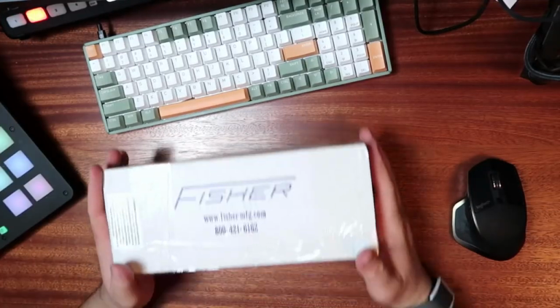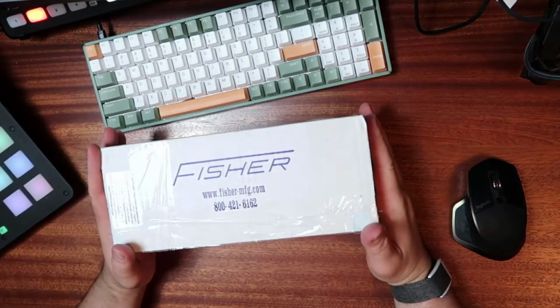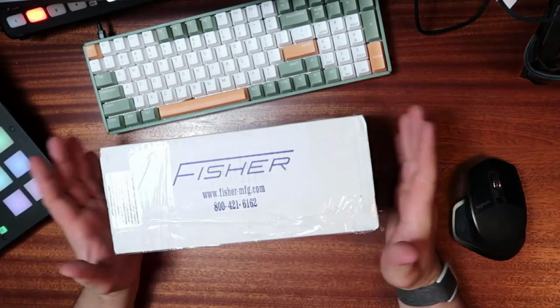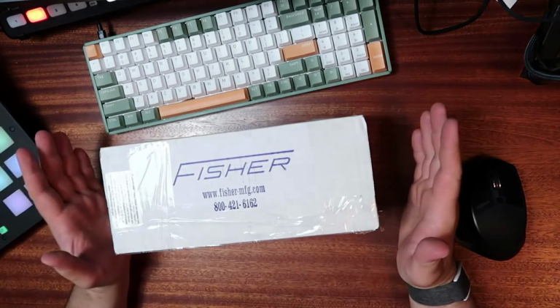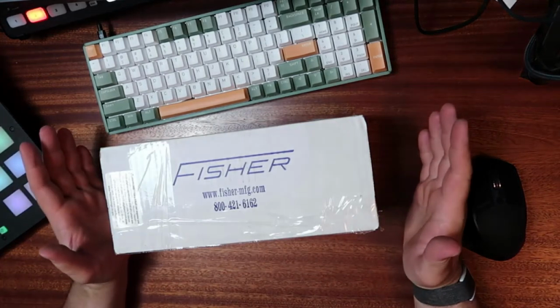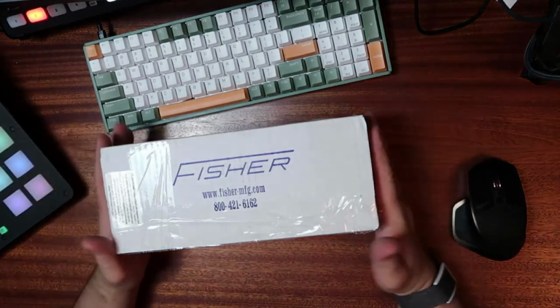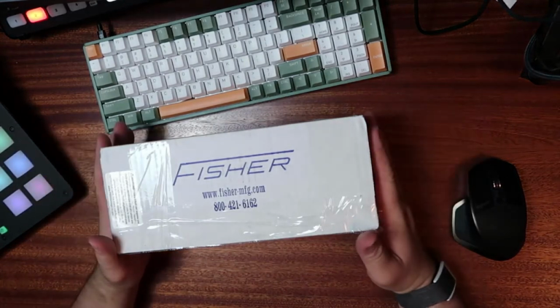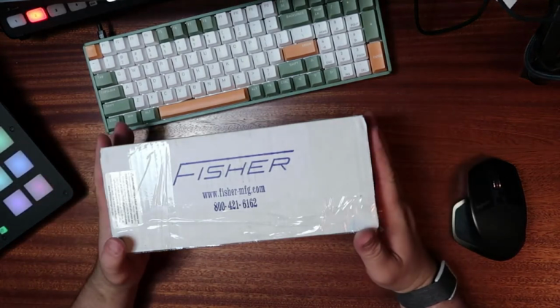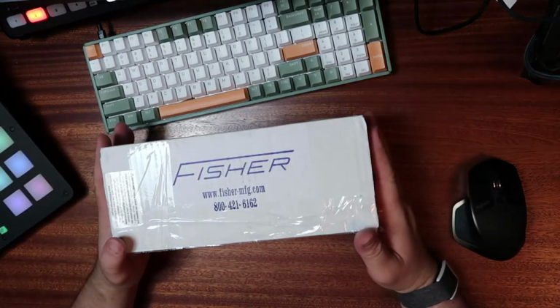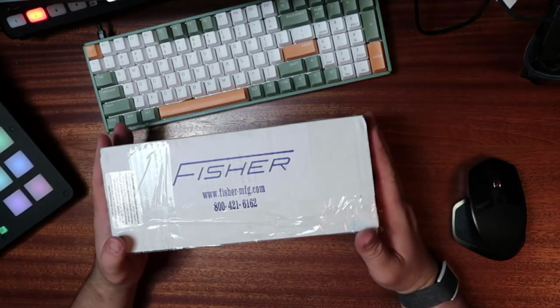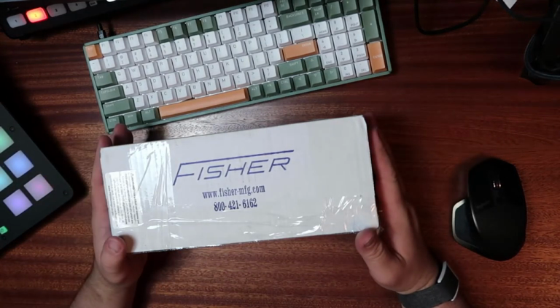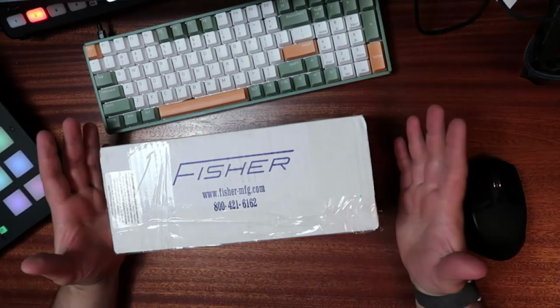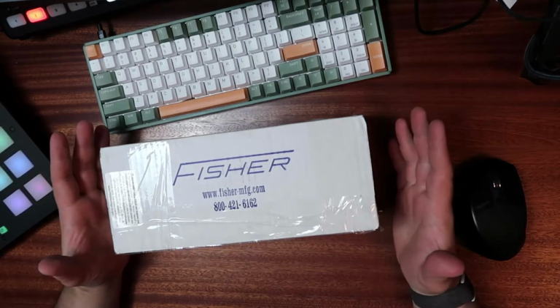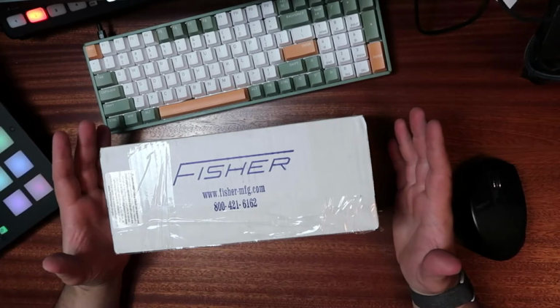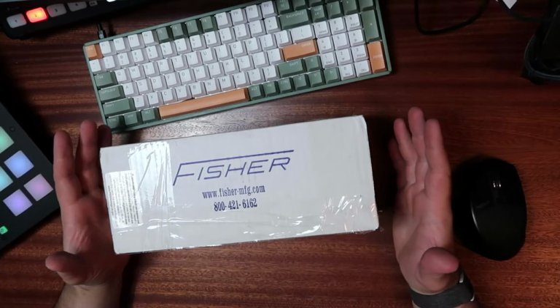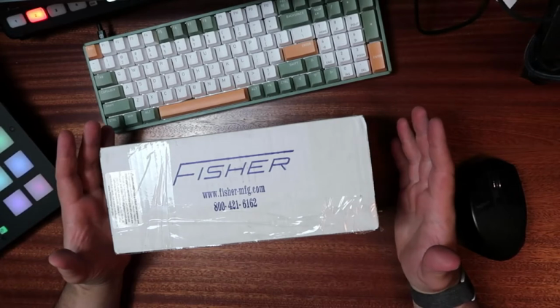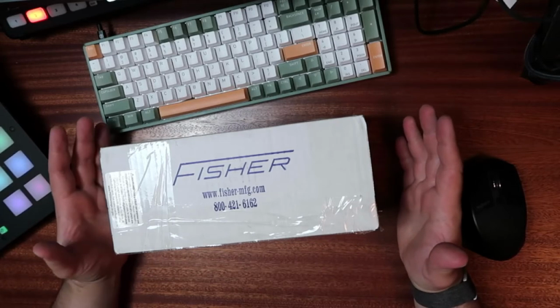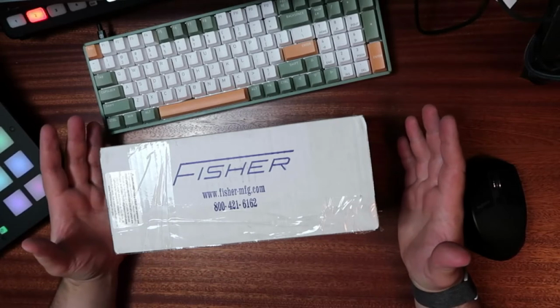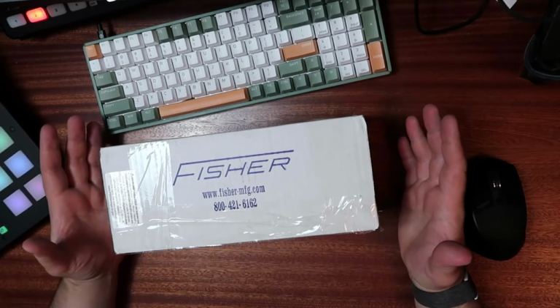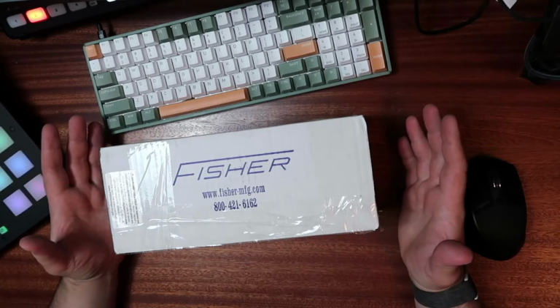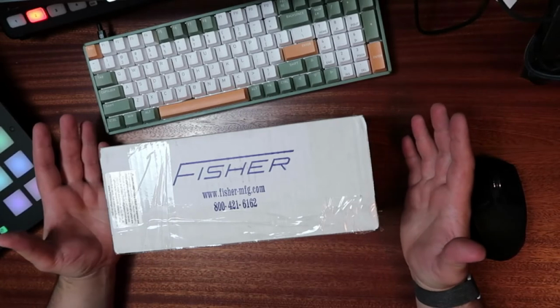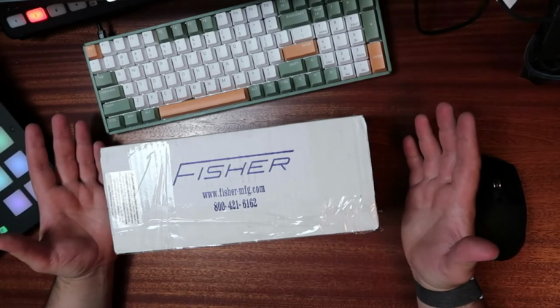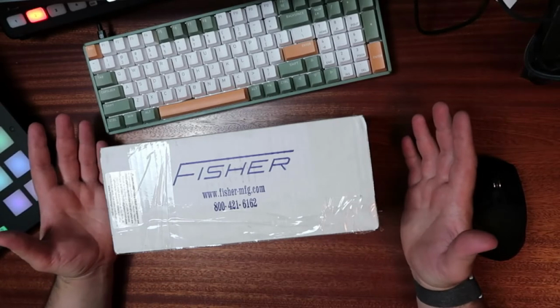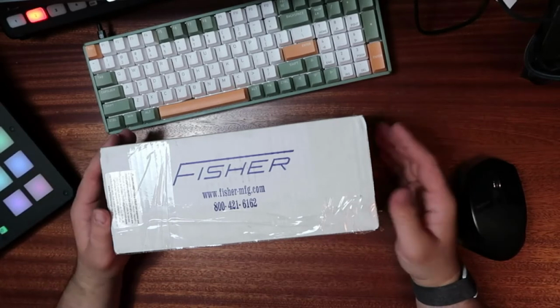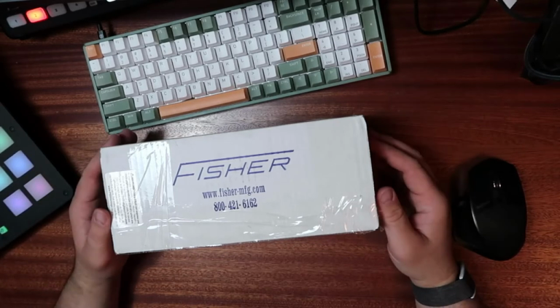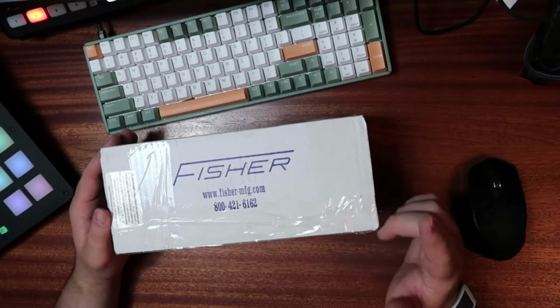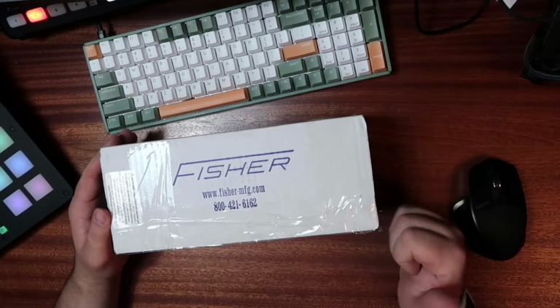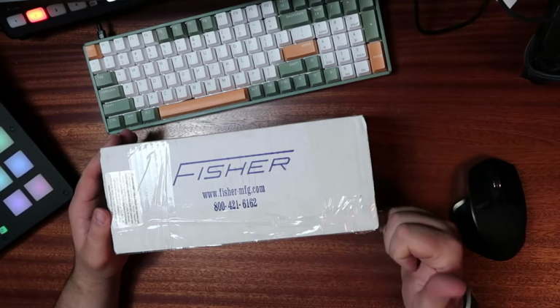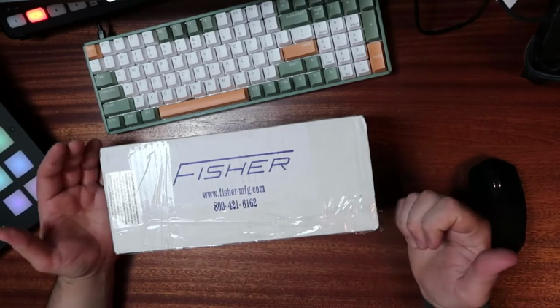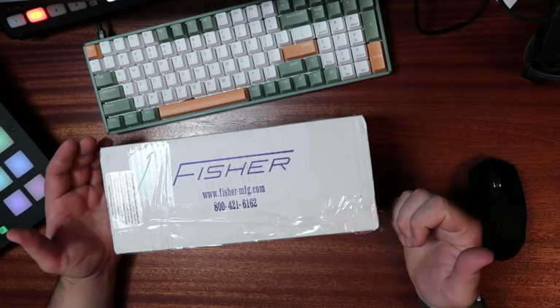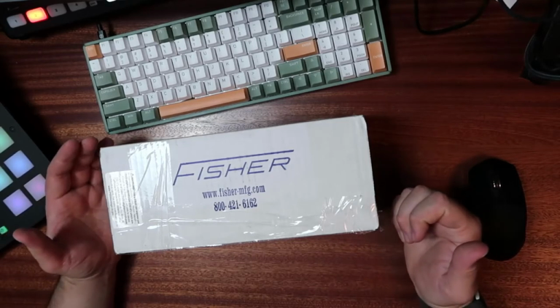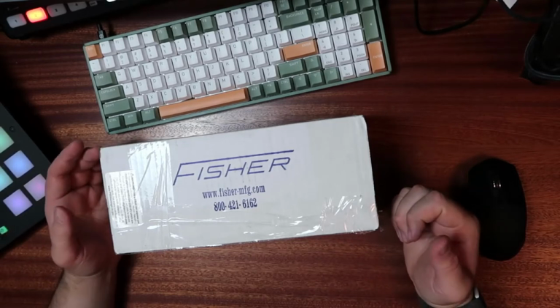So this is a lever drain by a company called Fisher Manufacturing. I bought this off Webstrand Store. This podcast is brought to you by webstrandstore.com — just kidding, they don't pay me anything. Maybe, but hey, if you want, I can show off some stuff and you can give me some money.